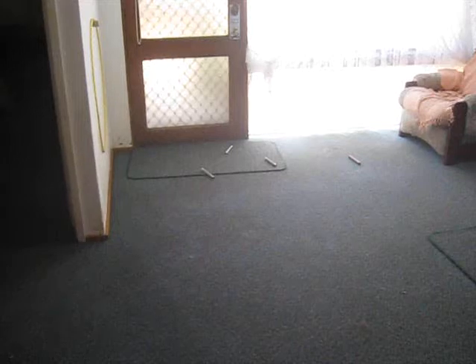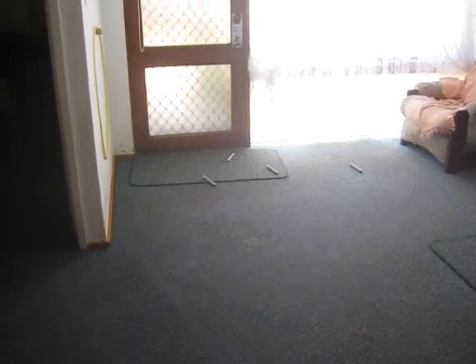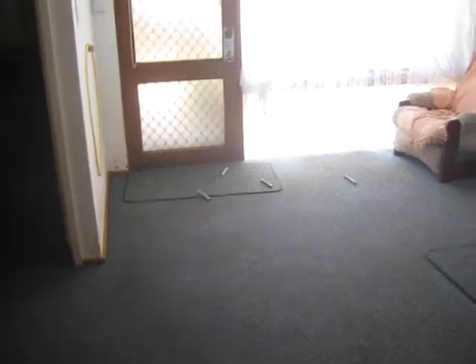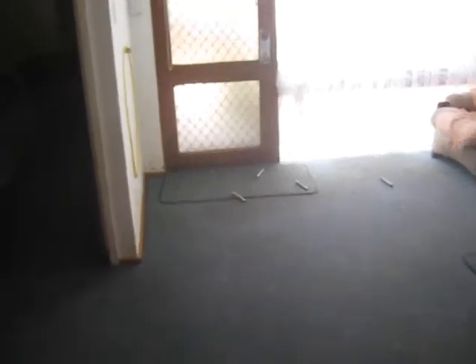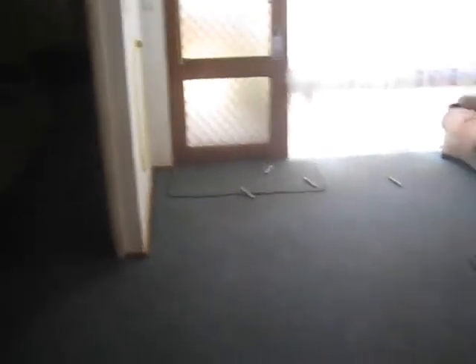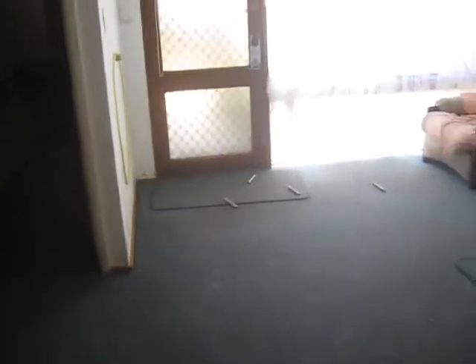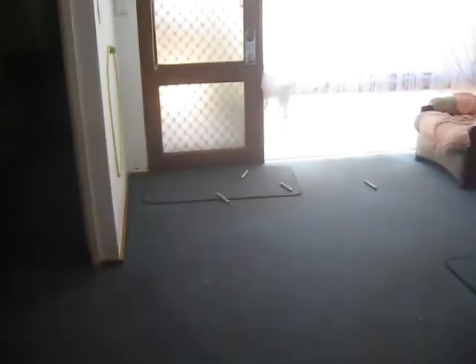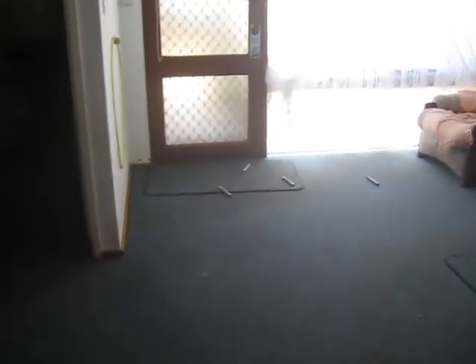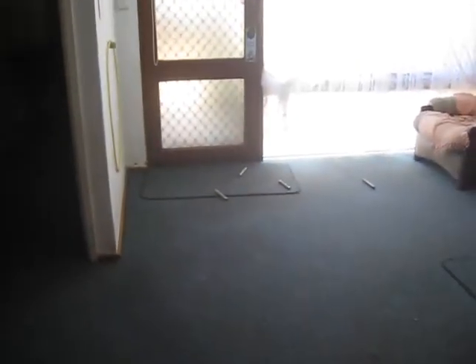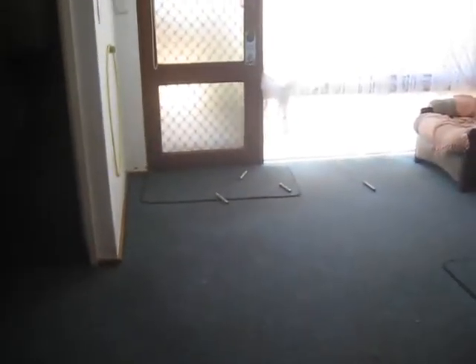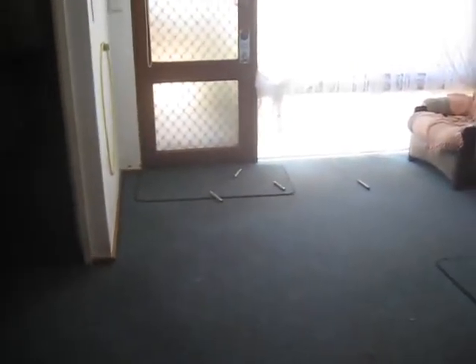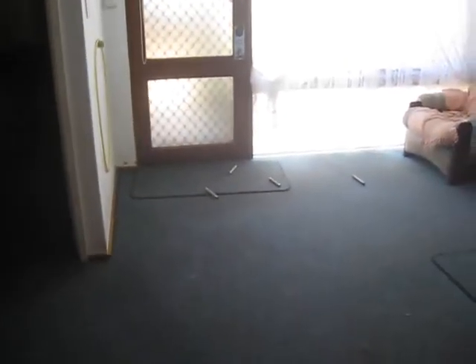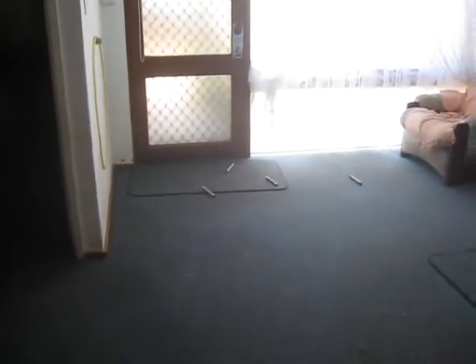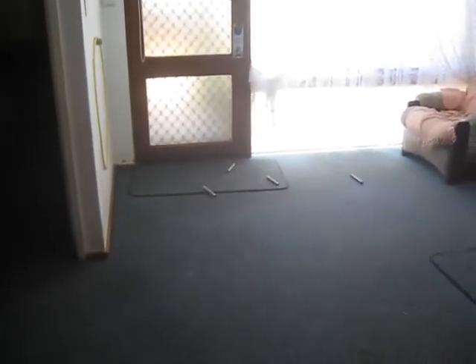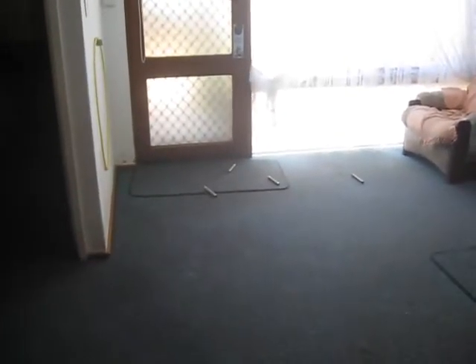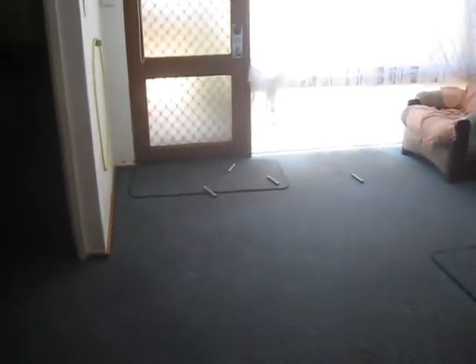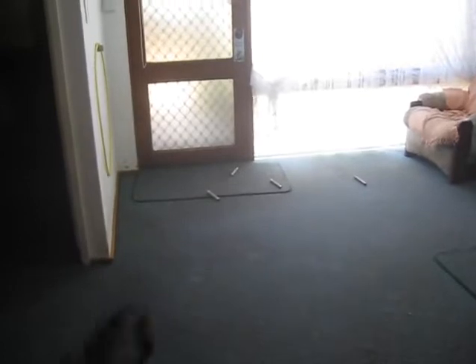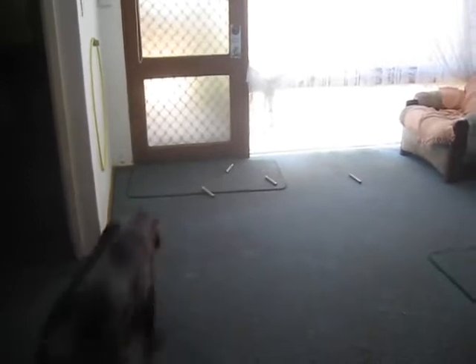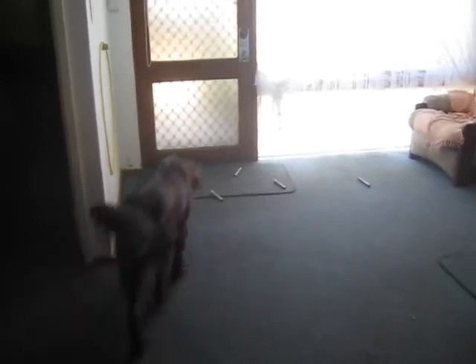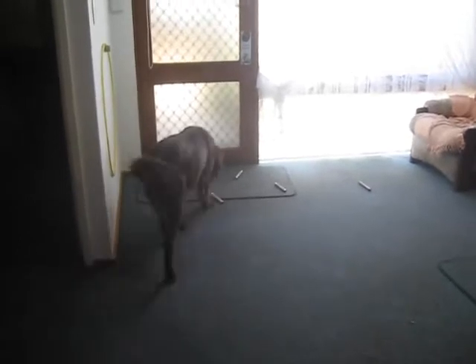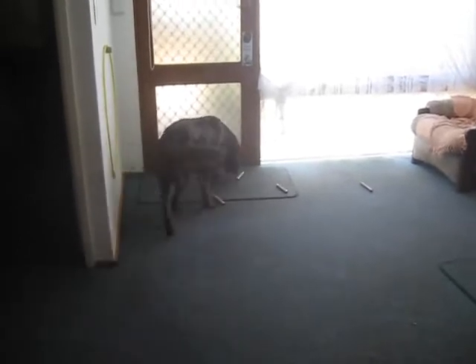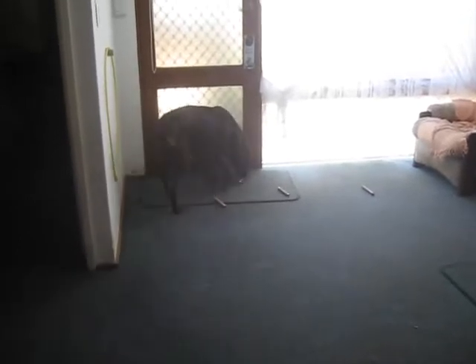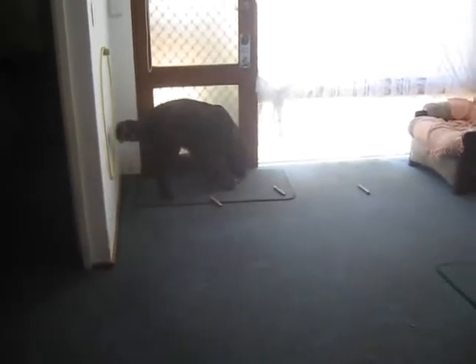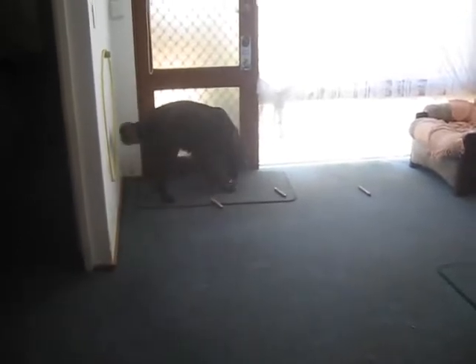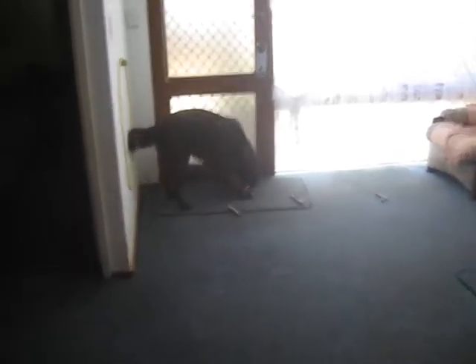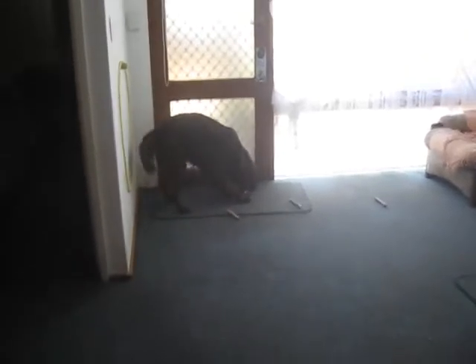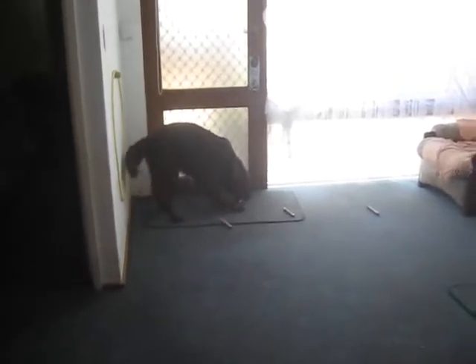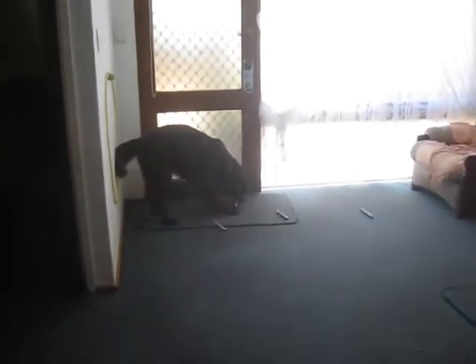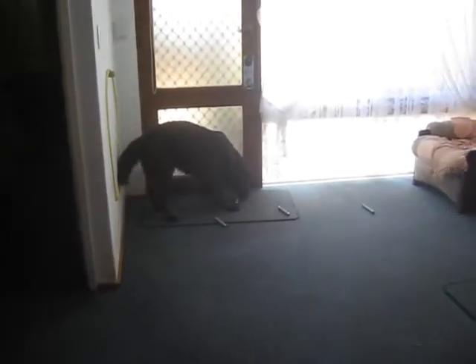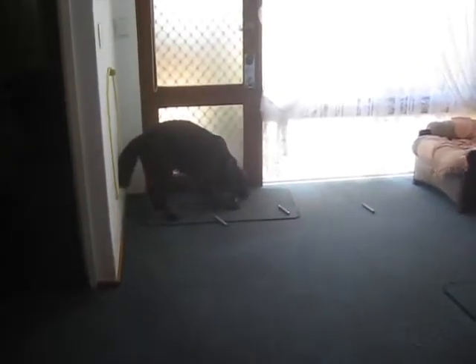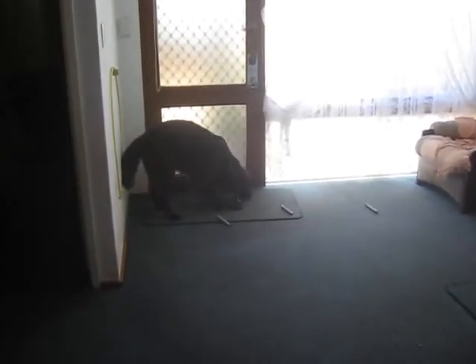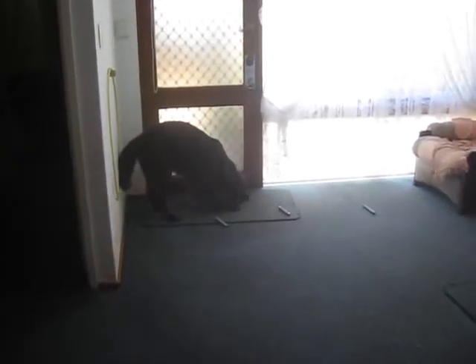I'm teaching Rebel scent discrimination by the door there. There are three metal articles and a wood one, and he's gone to find the right one — and he's just gone straight to it. Good boy.